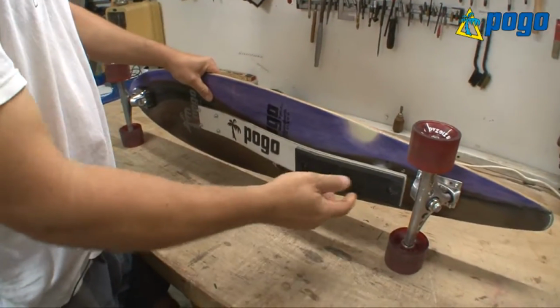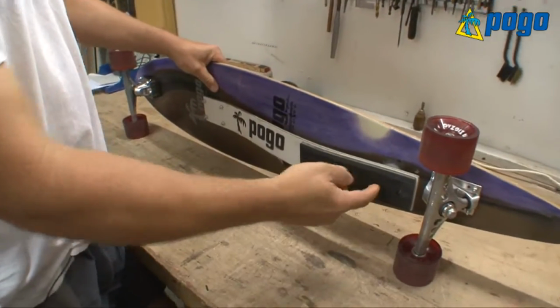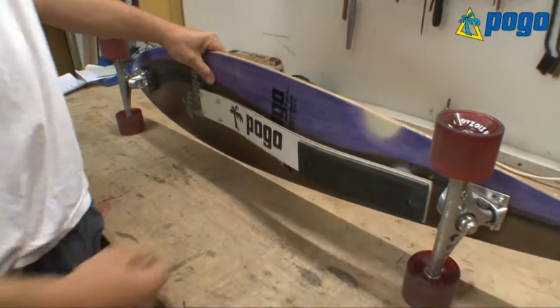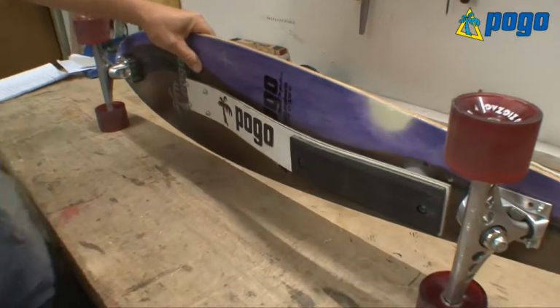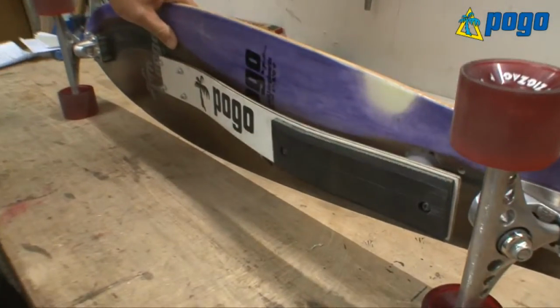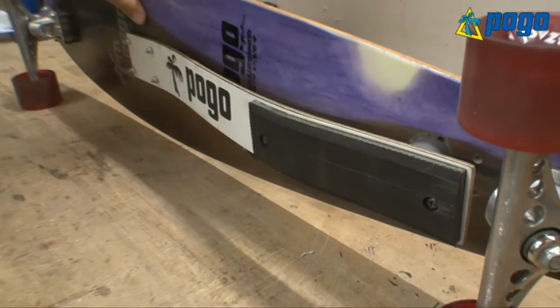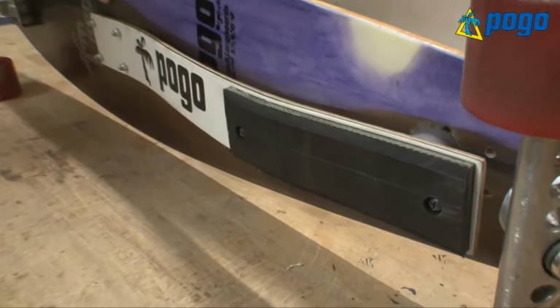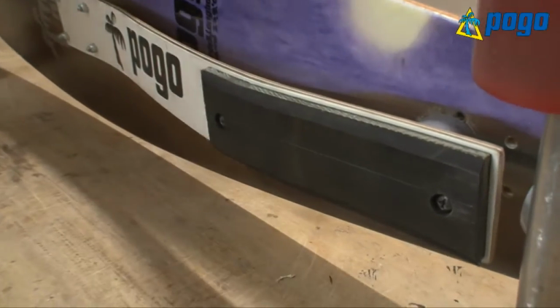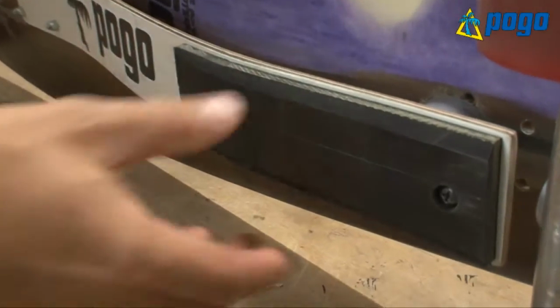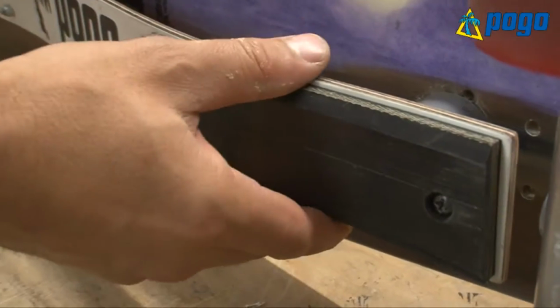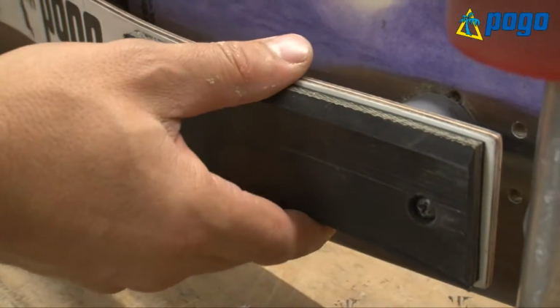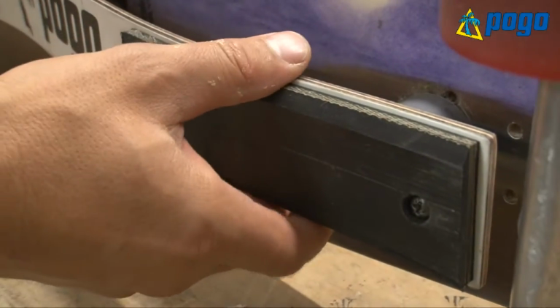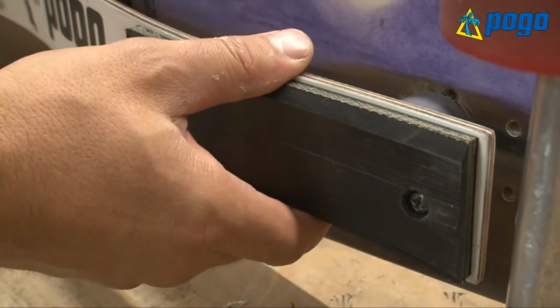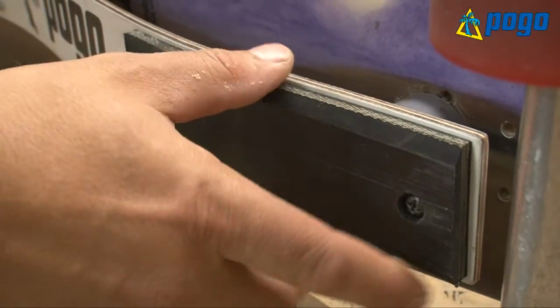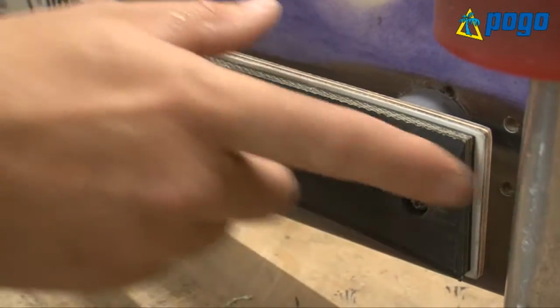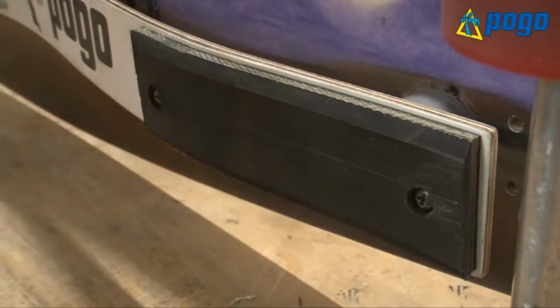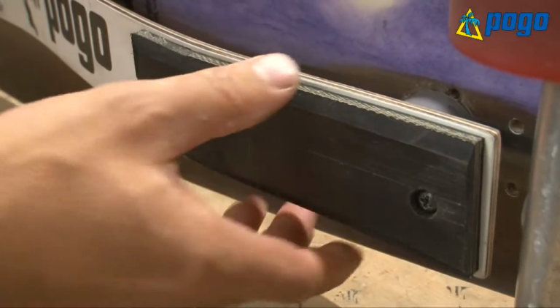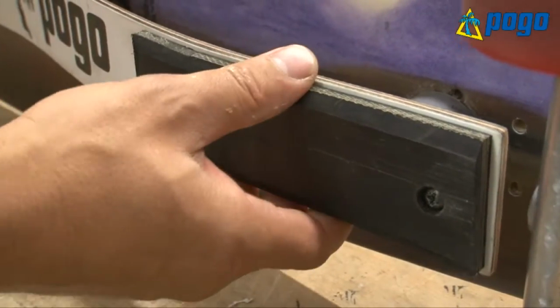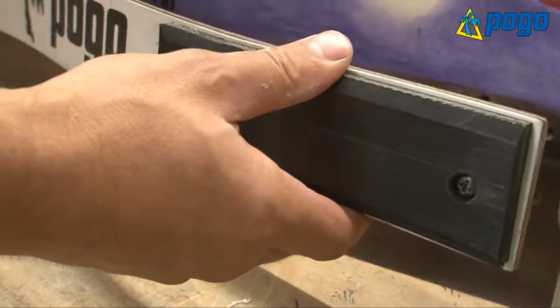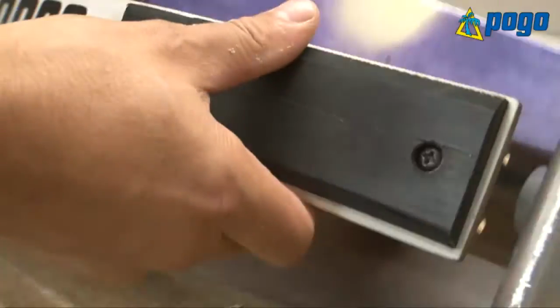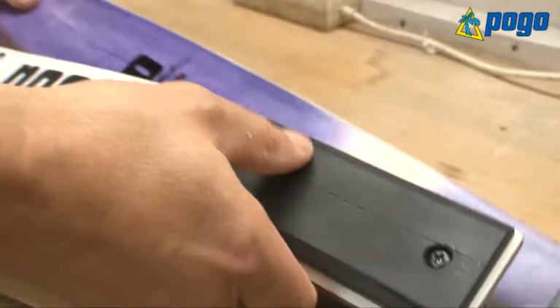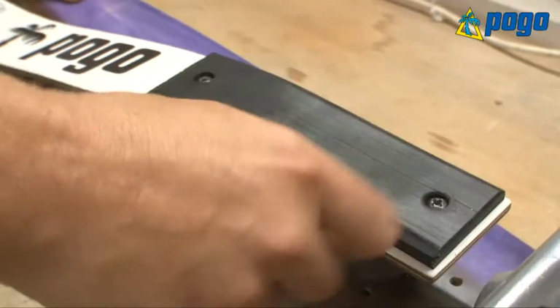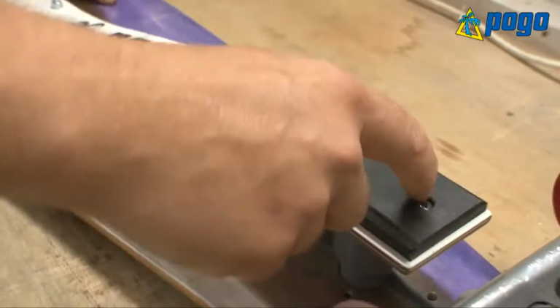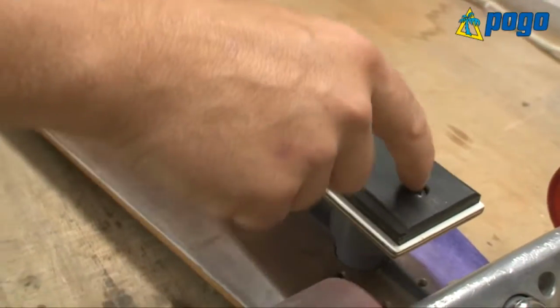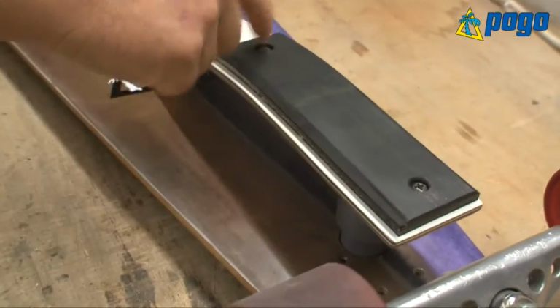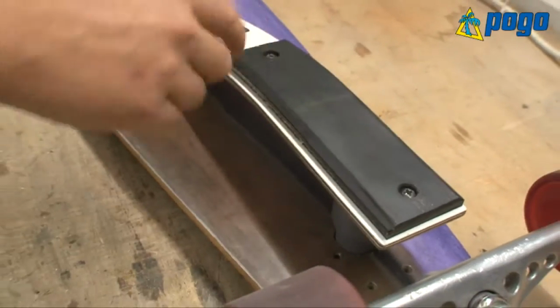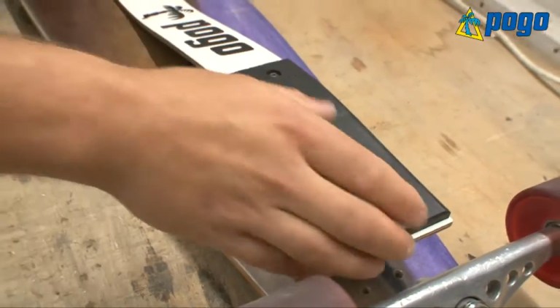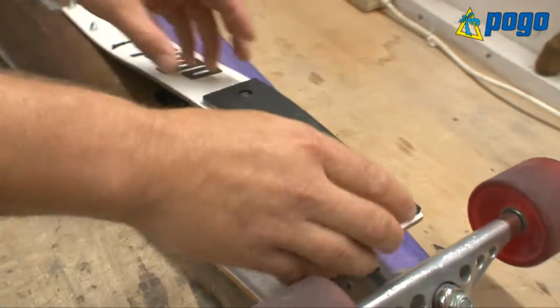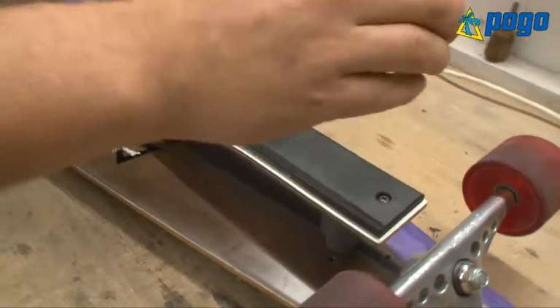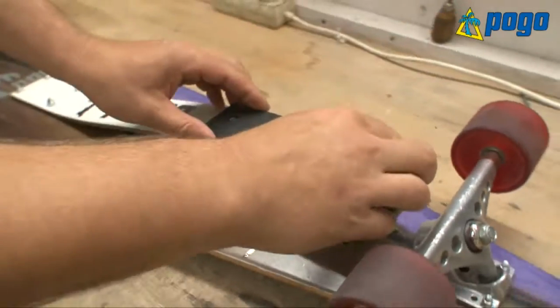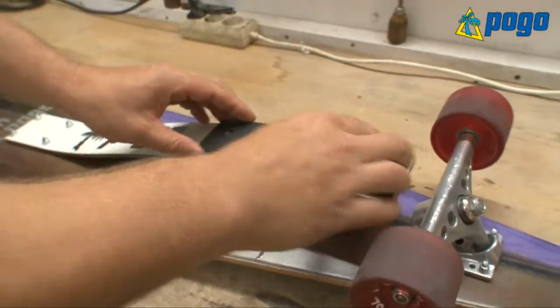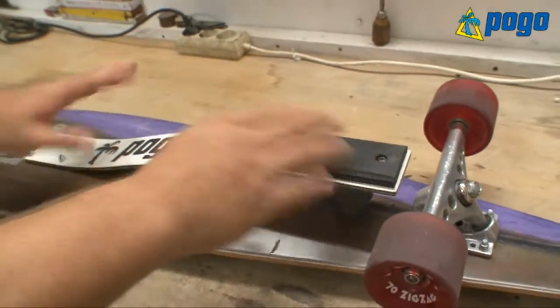This friction pad is easy to change. Once it's worn down, you just go ahead, unscrew those two screws, put the new one on — ready.